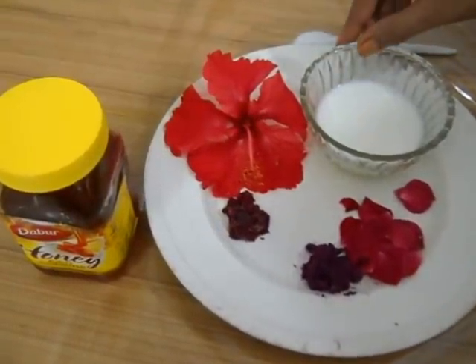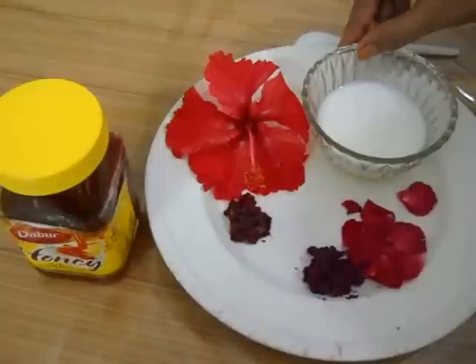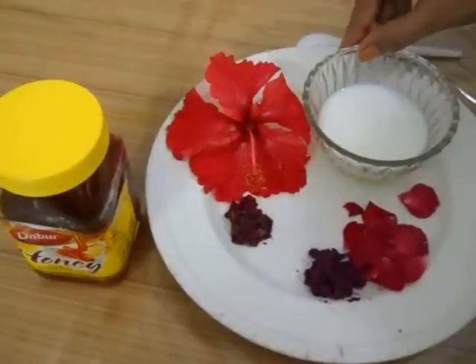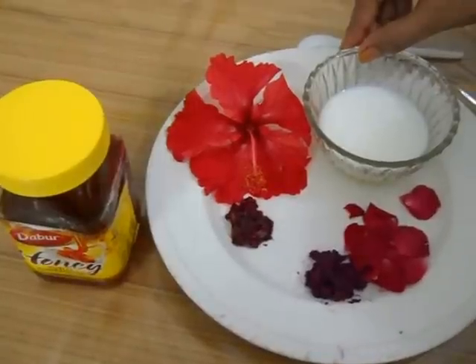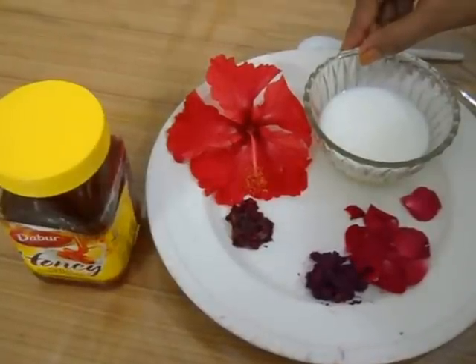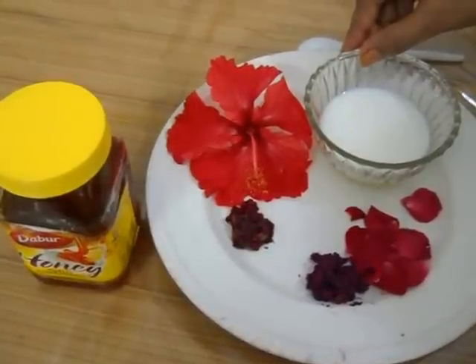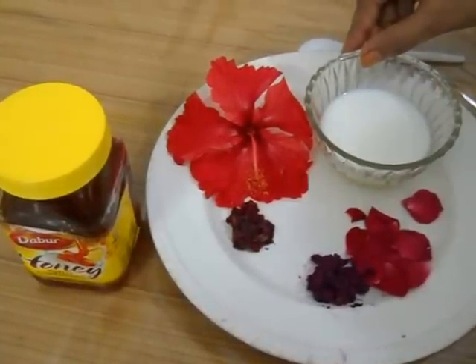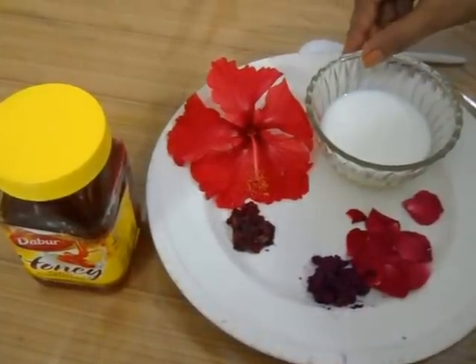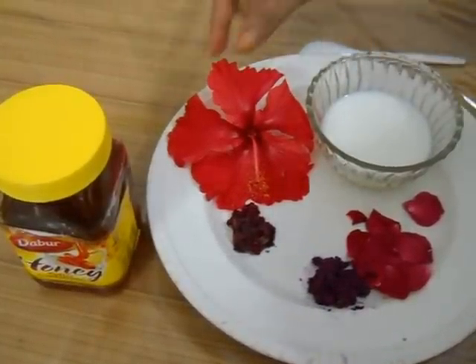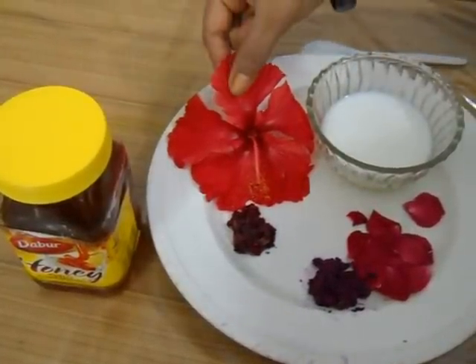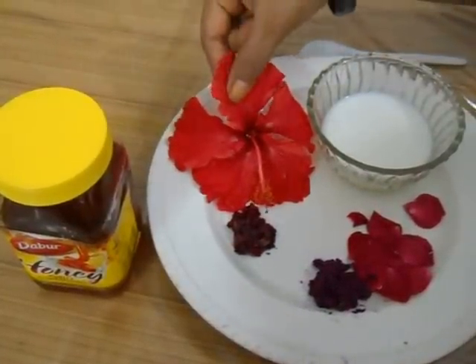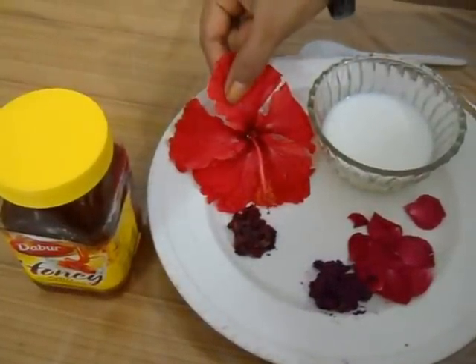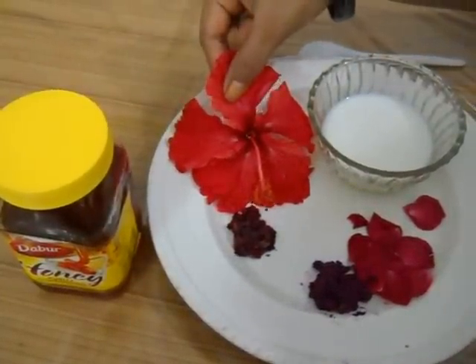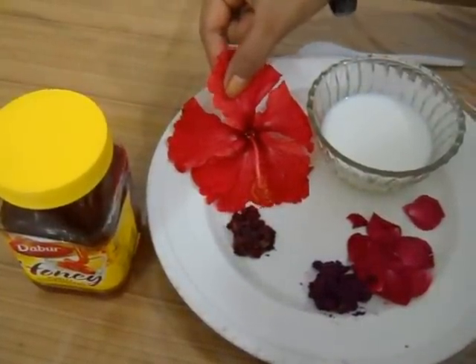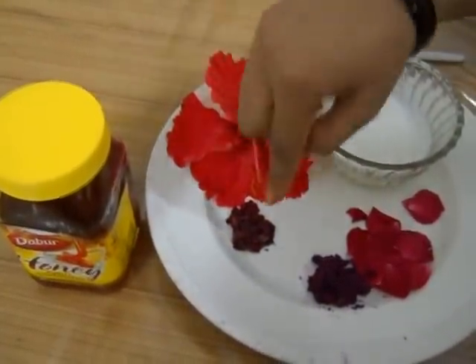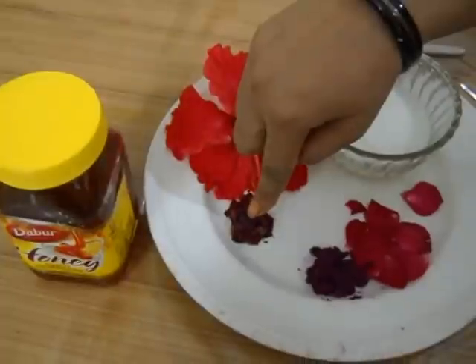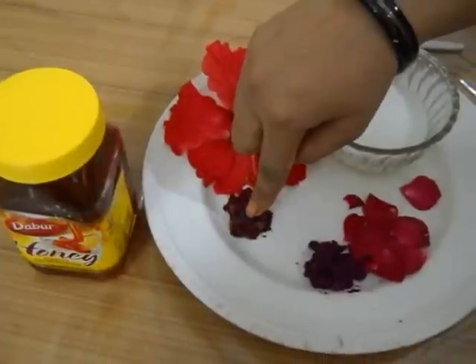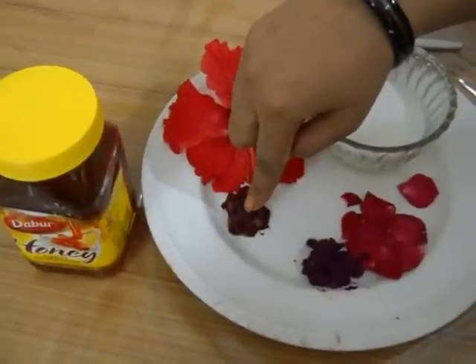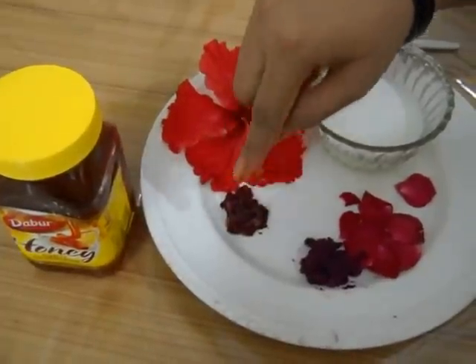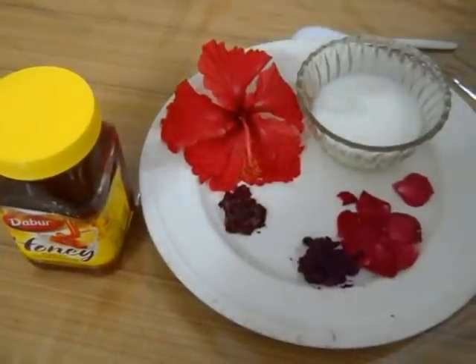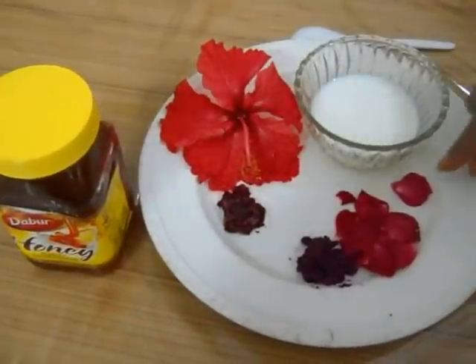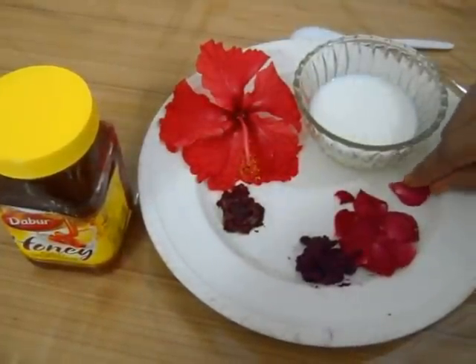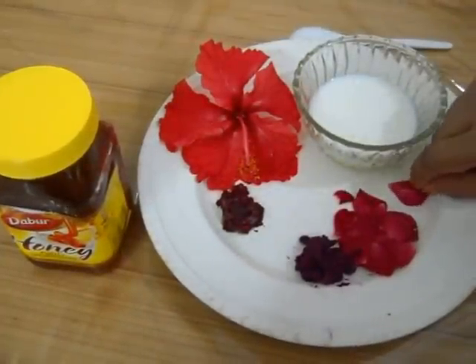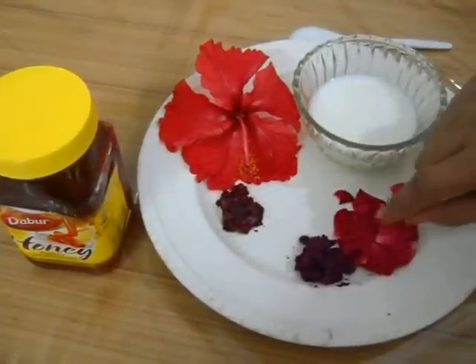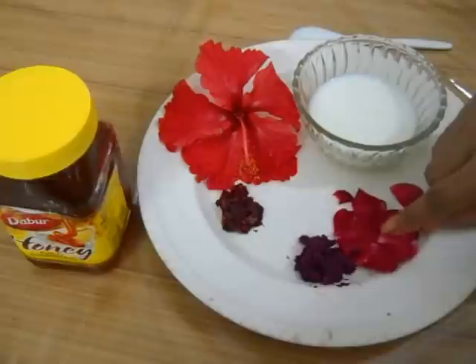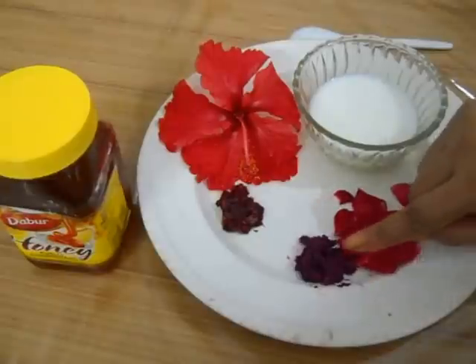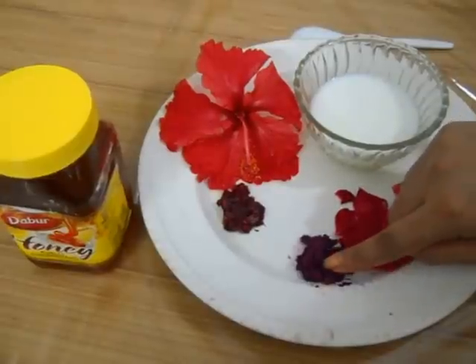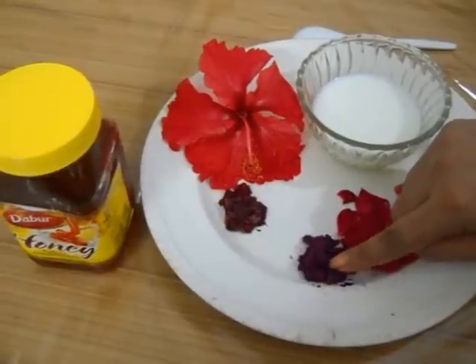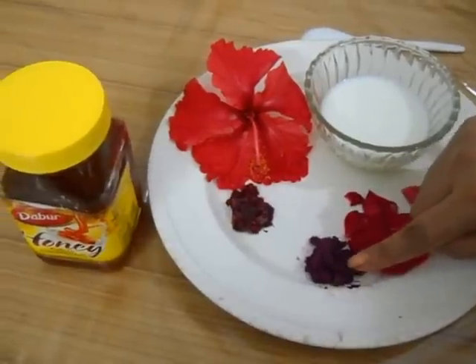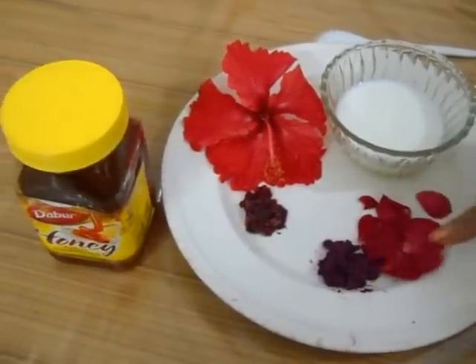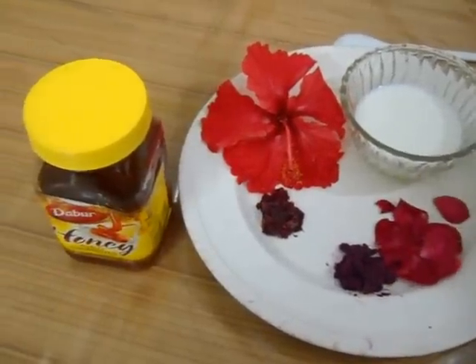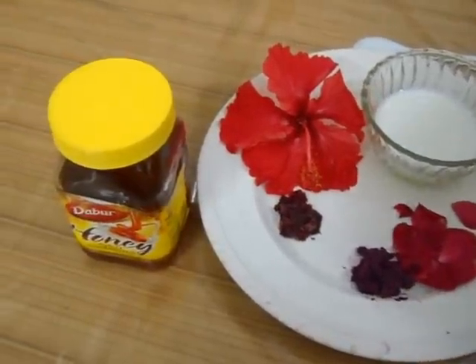Half cup of milk, hibiscus paste, rose petal paste, and honey.